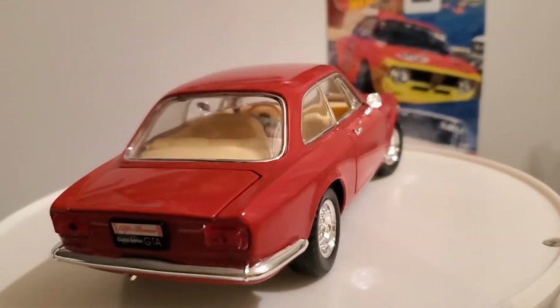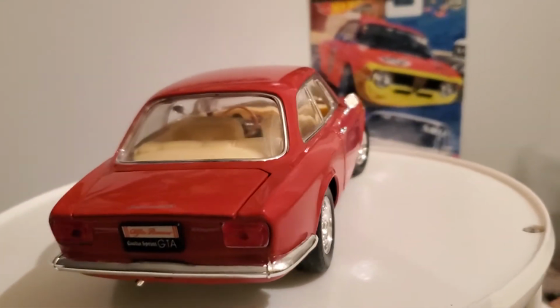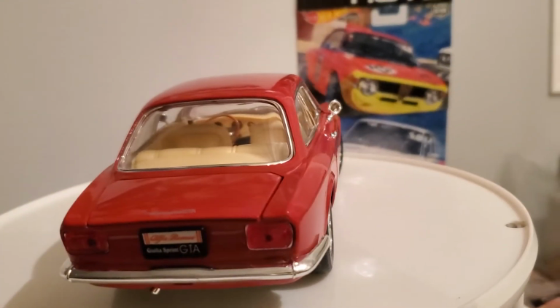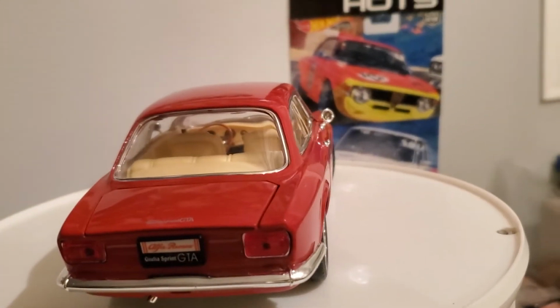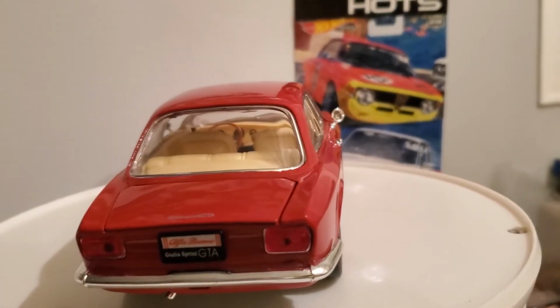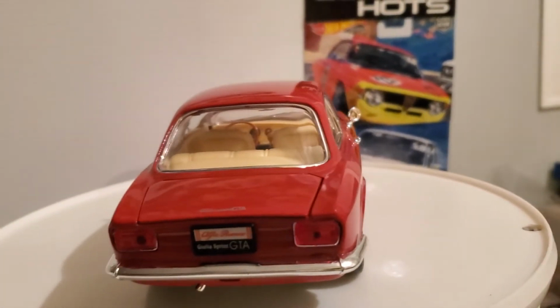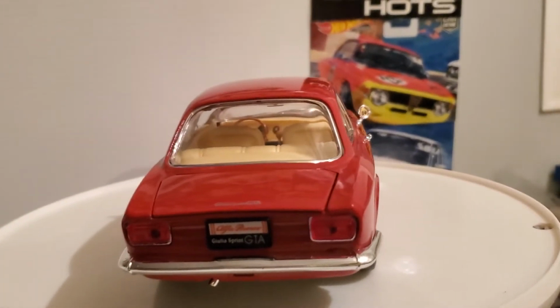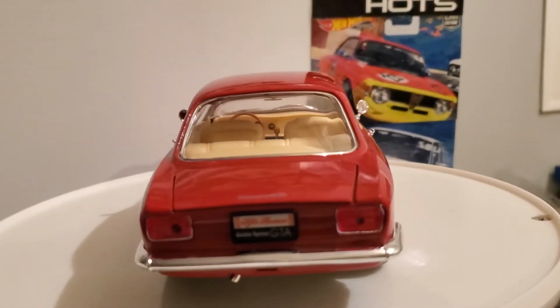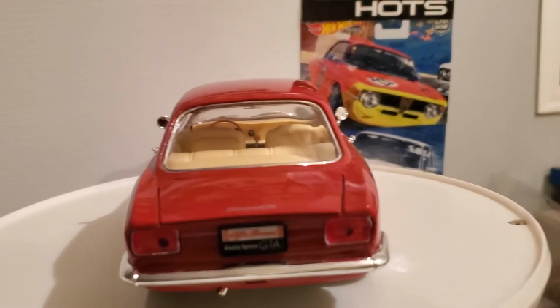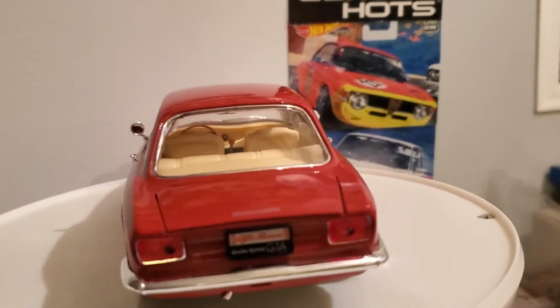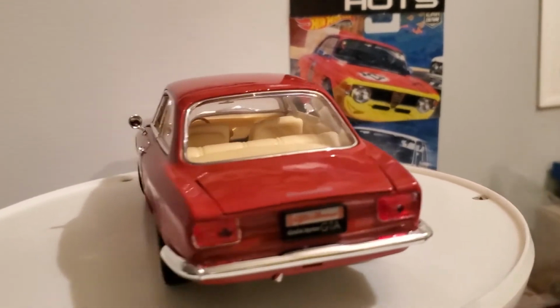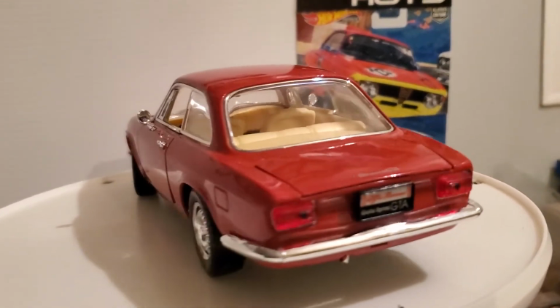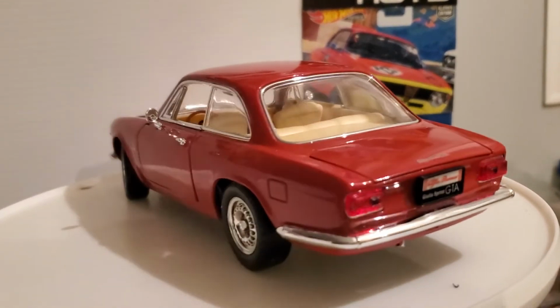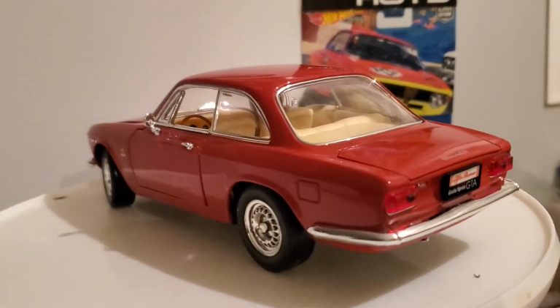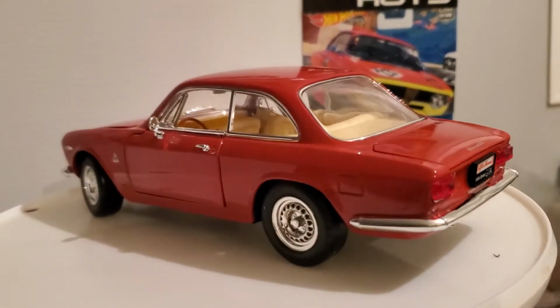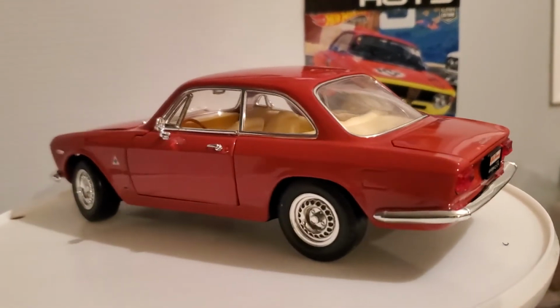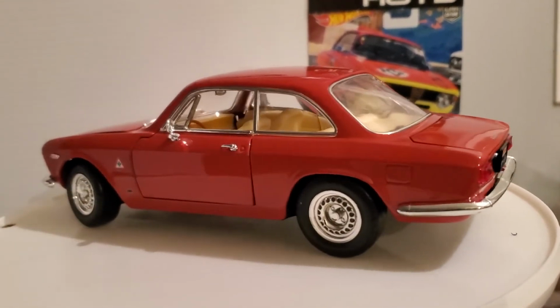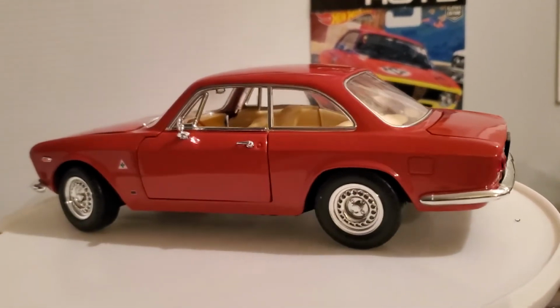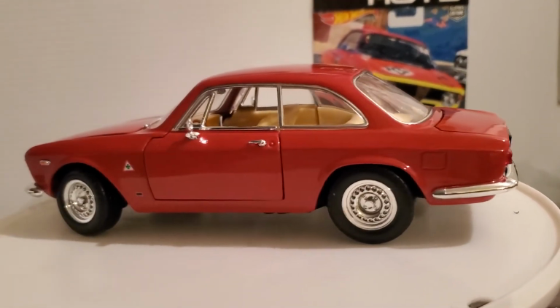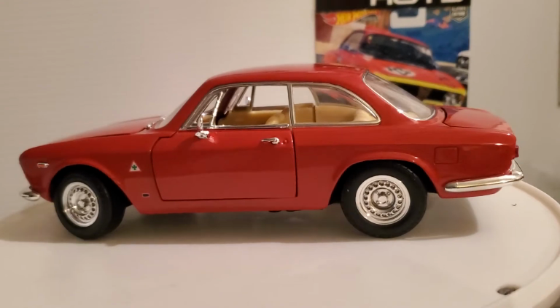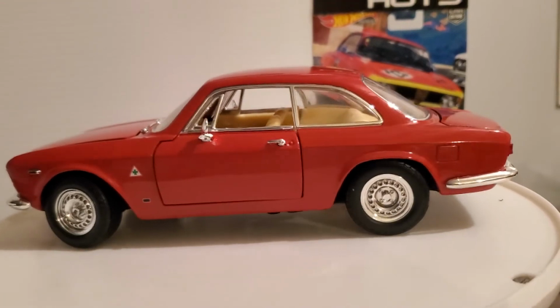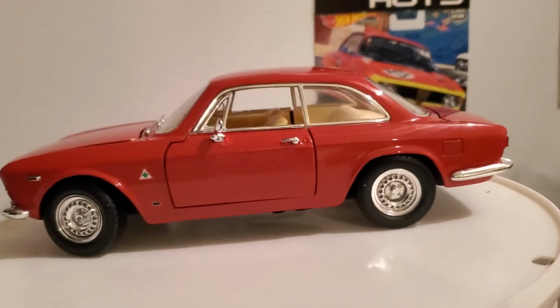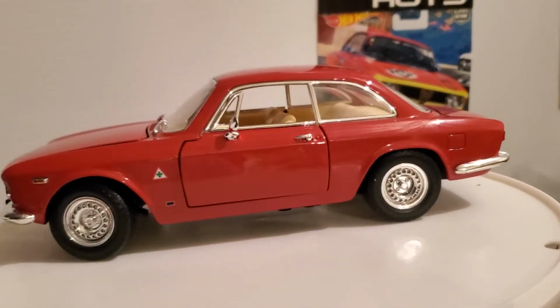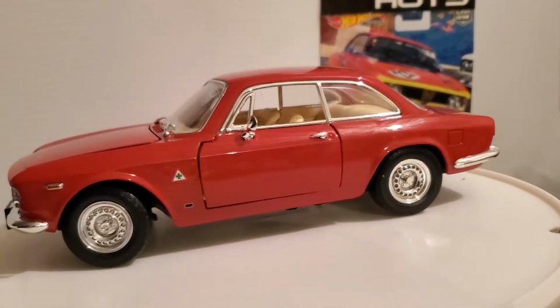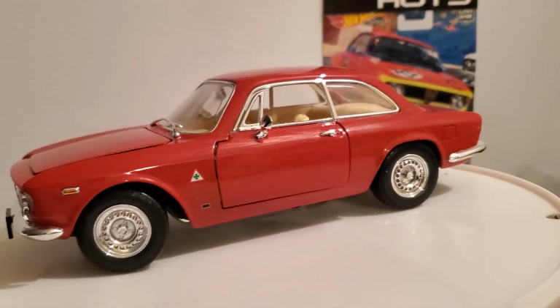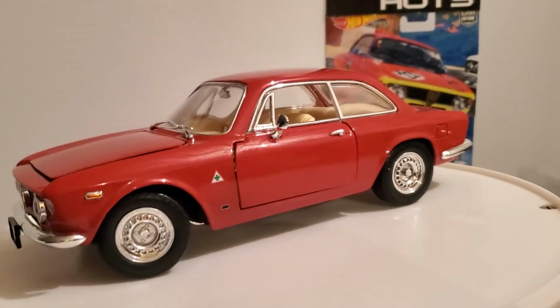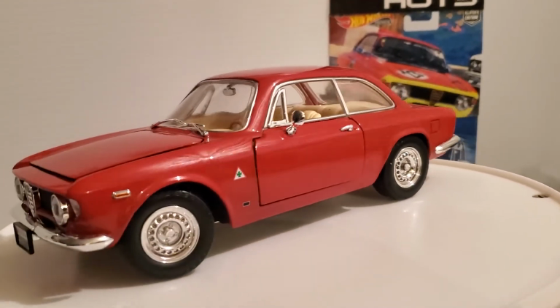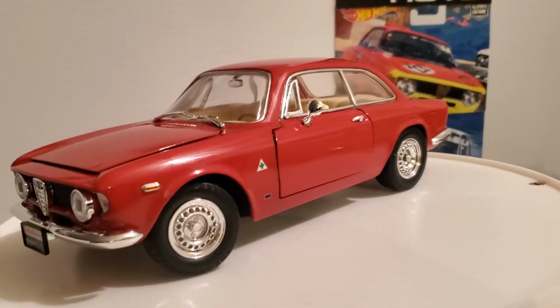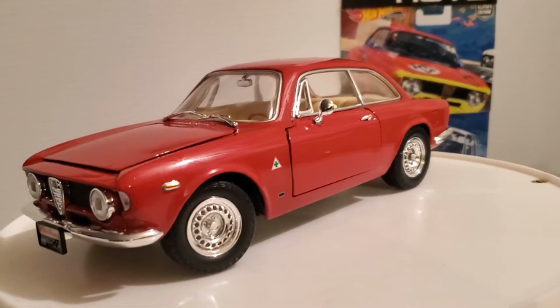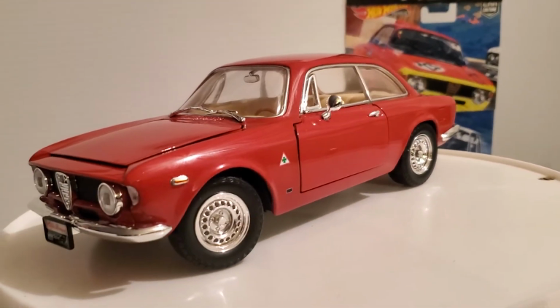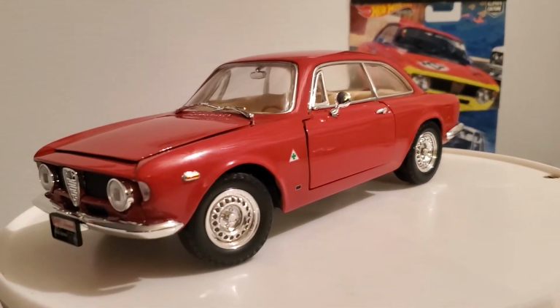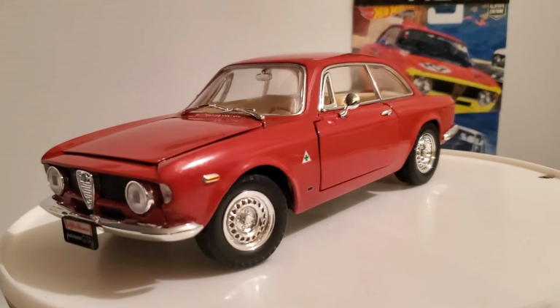Hot Wheels, of course, makes a version of their own in a smaller scale. But this is absolutely beautiful. I love it in red.